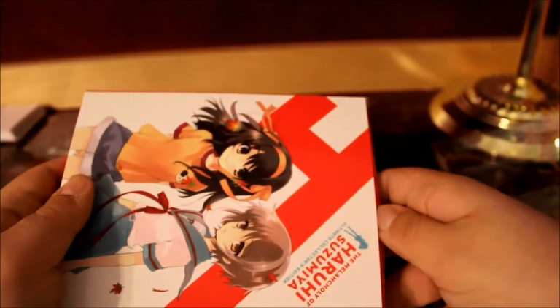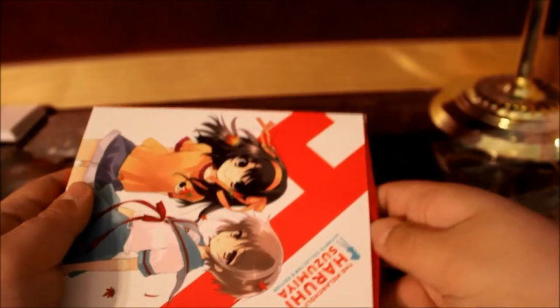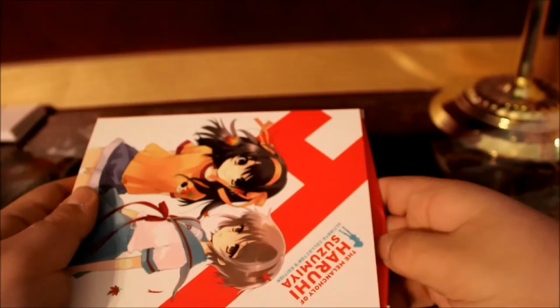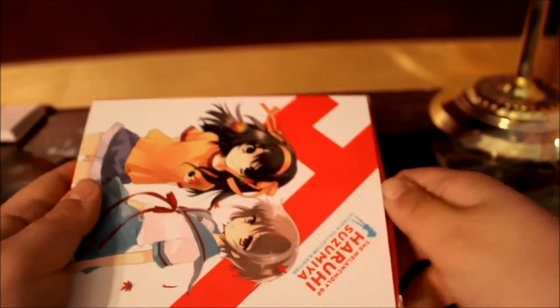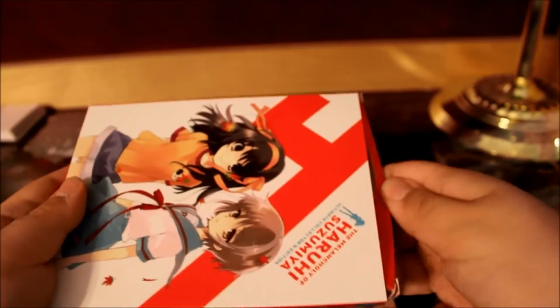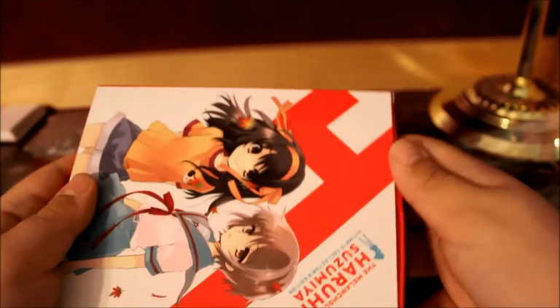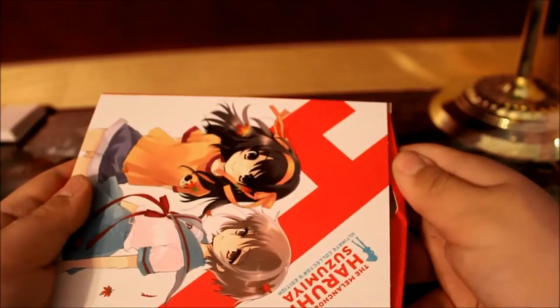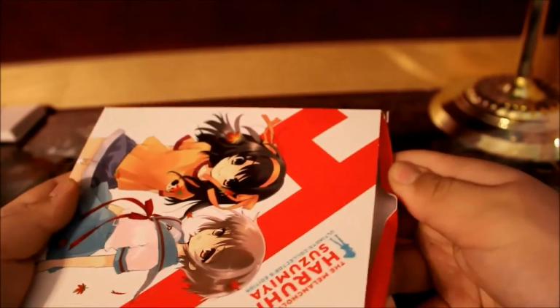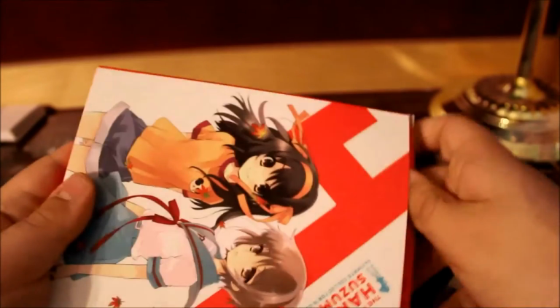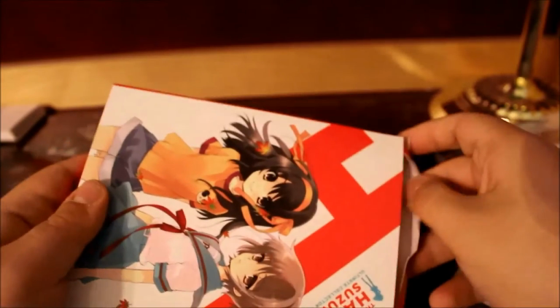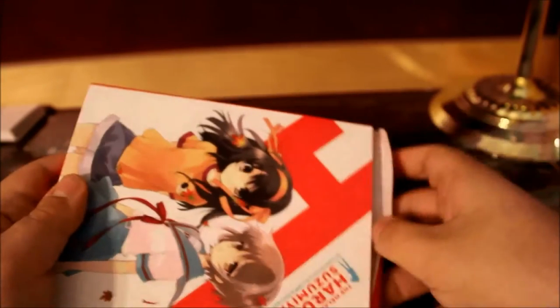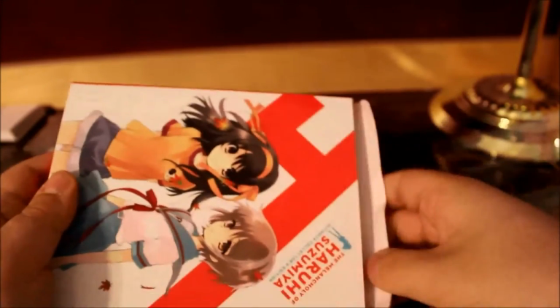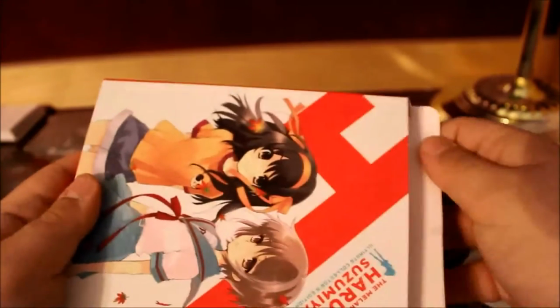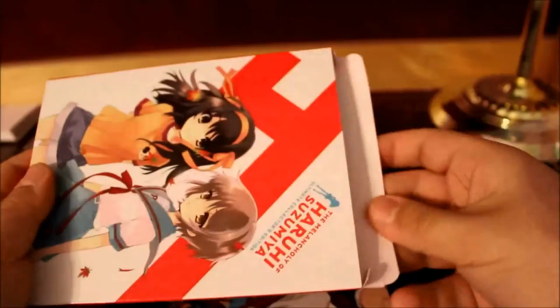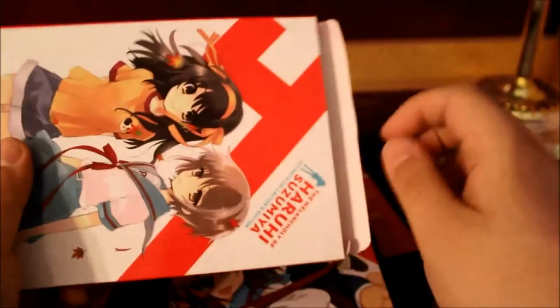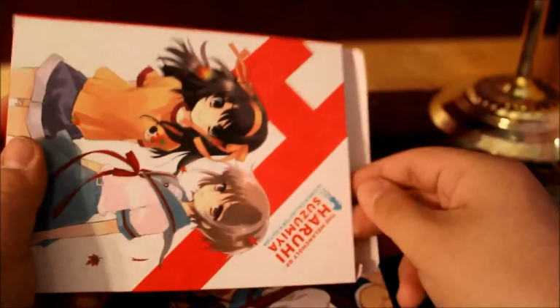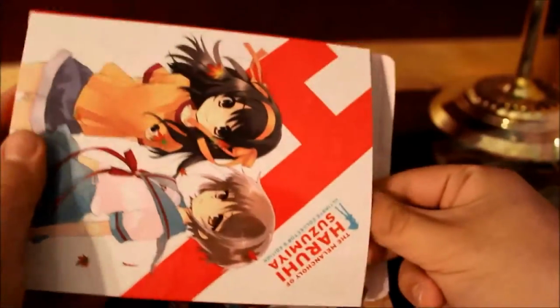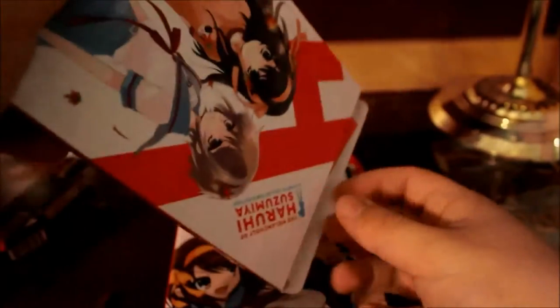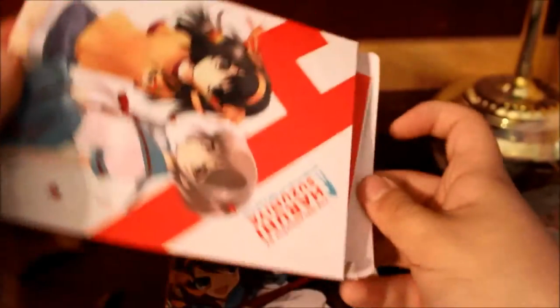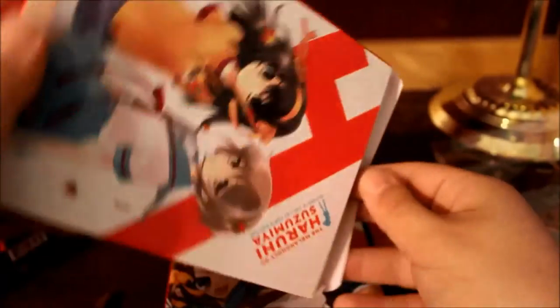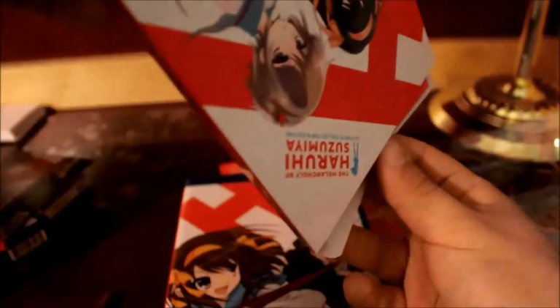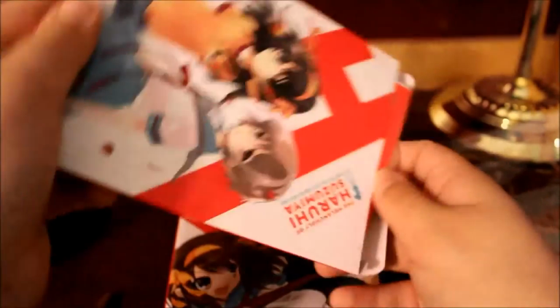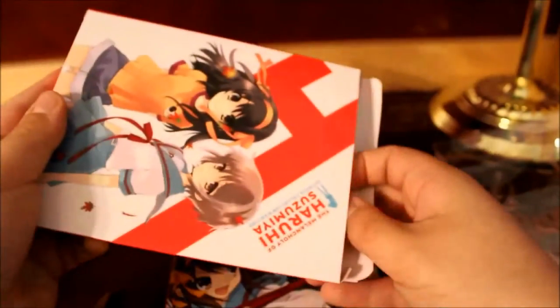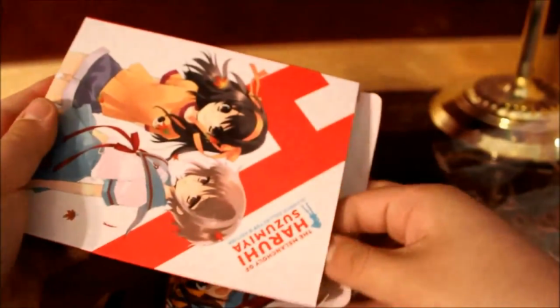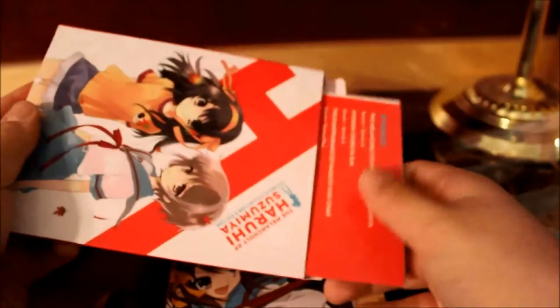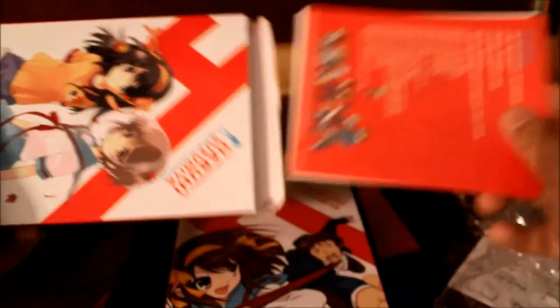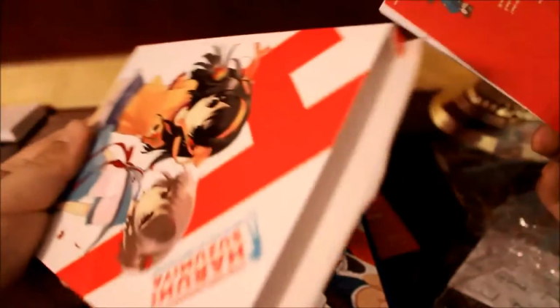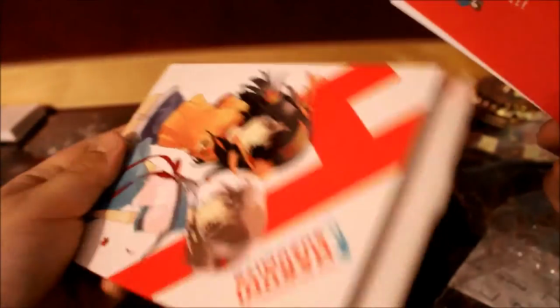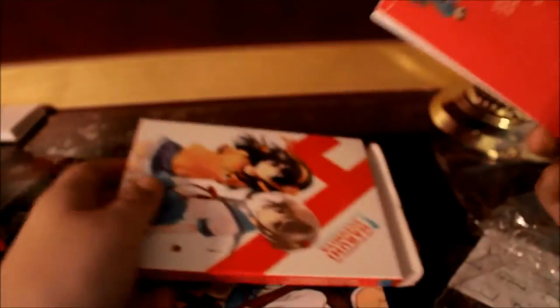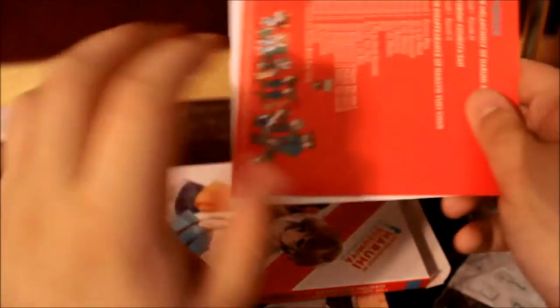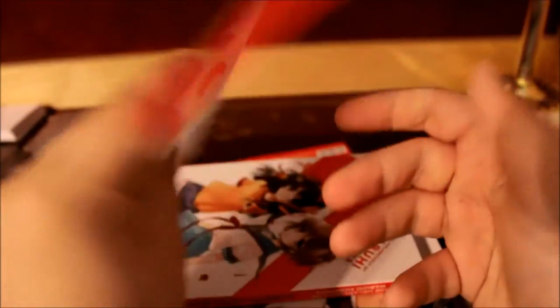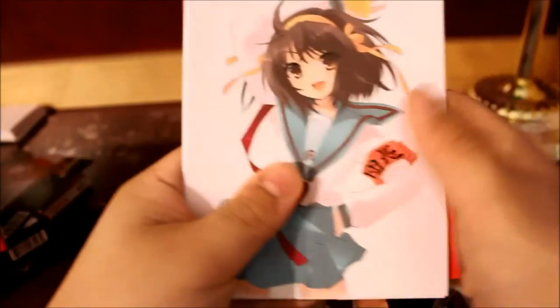That's probably coming out soon — I wouldn't be surprised. Funimation, as of when I'm recording this, has announced their December 2016 releases. So I wouldn't be surprised if maybe January 2017 it will be released.